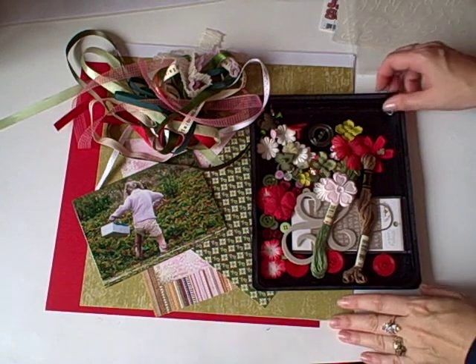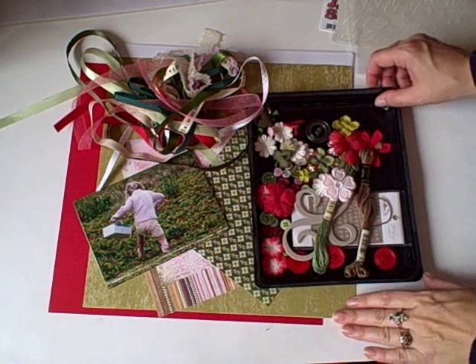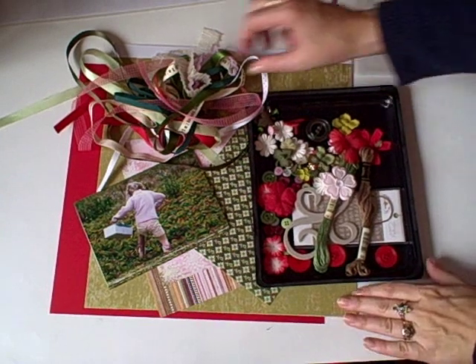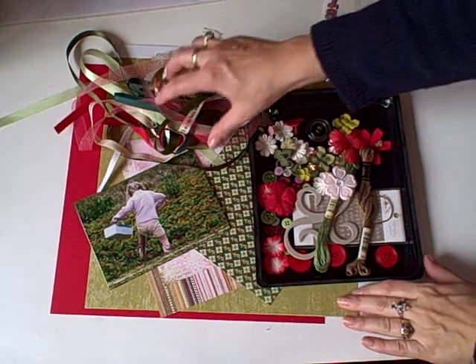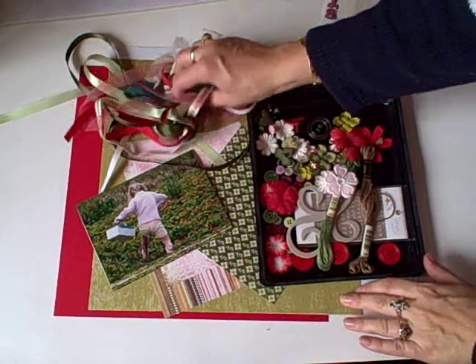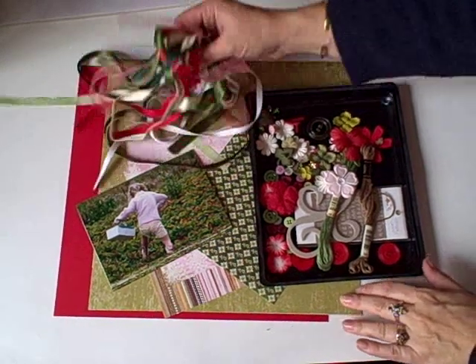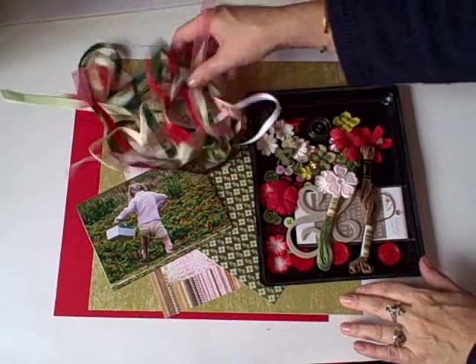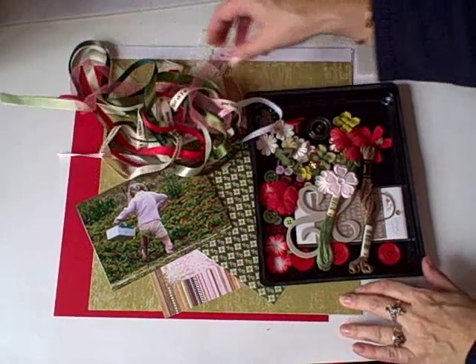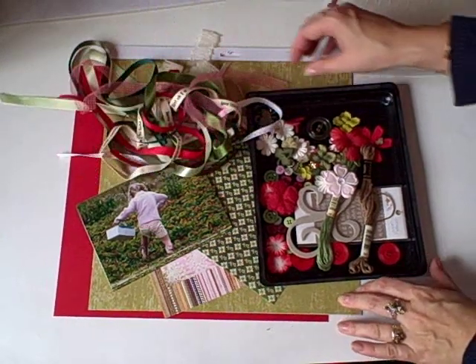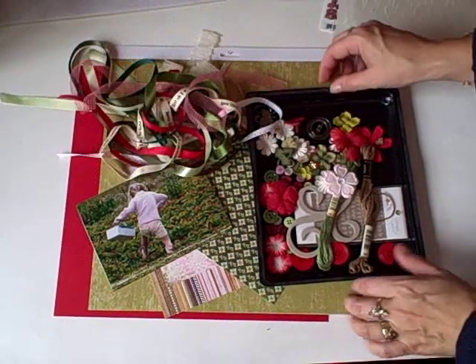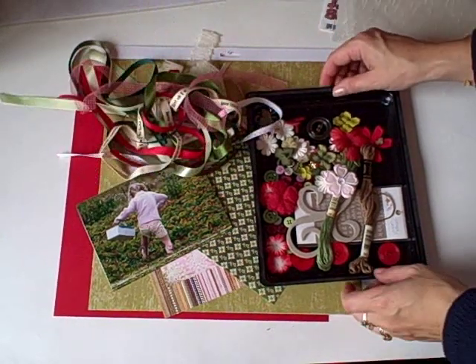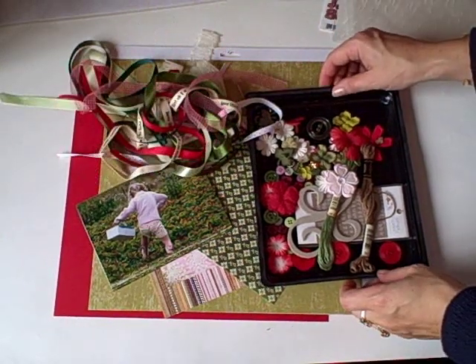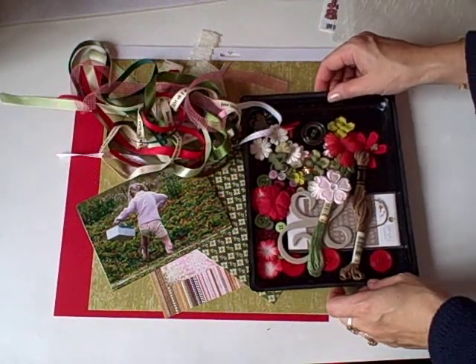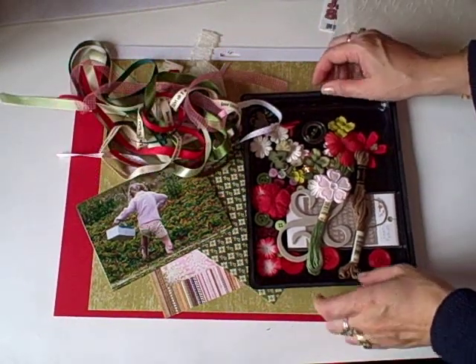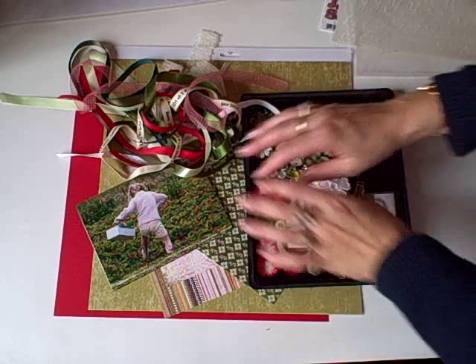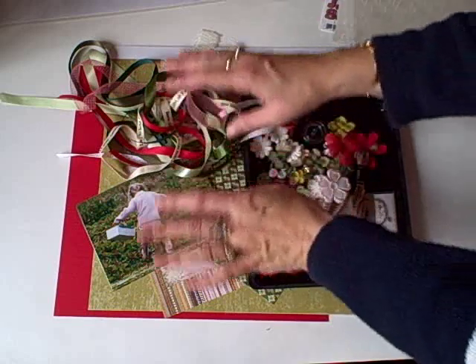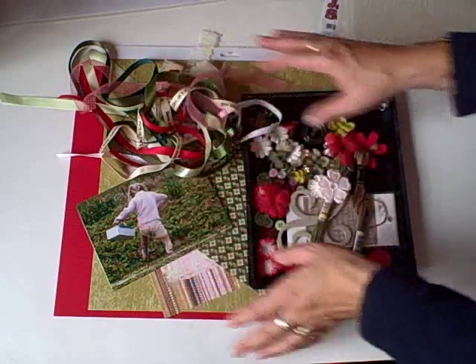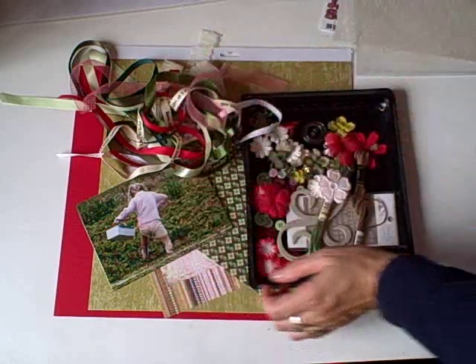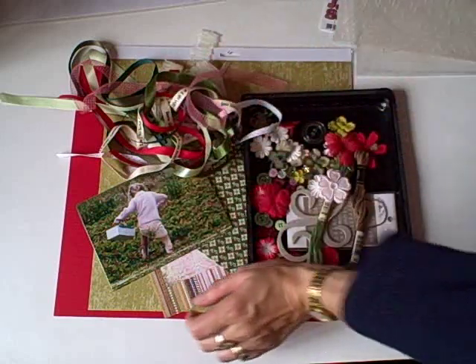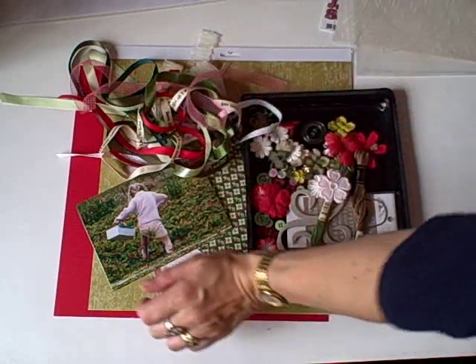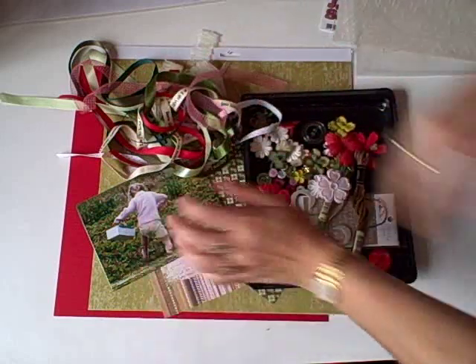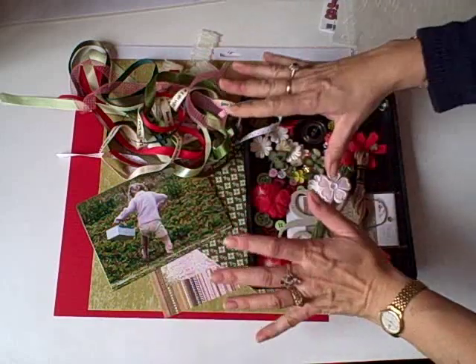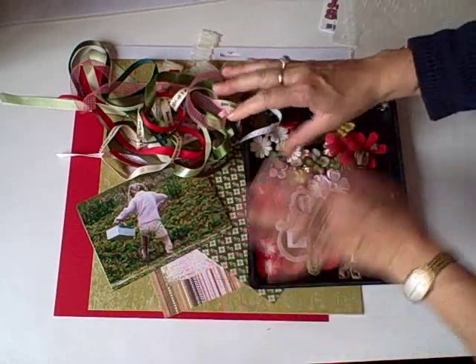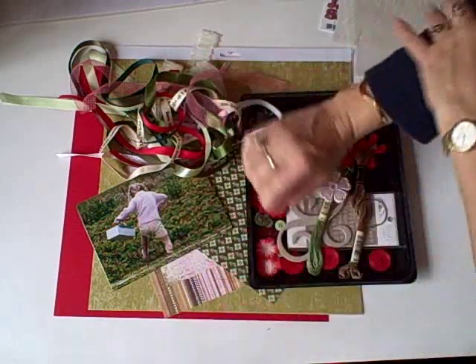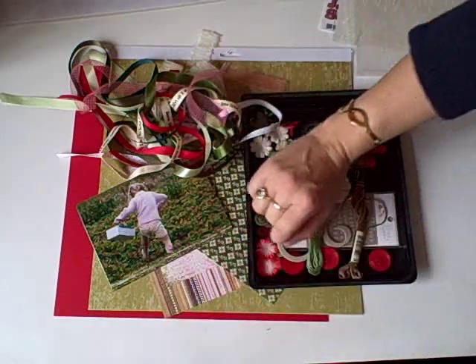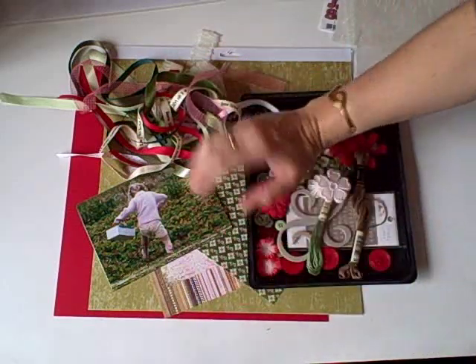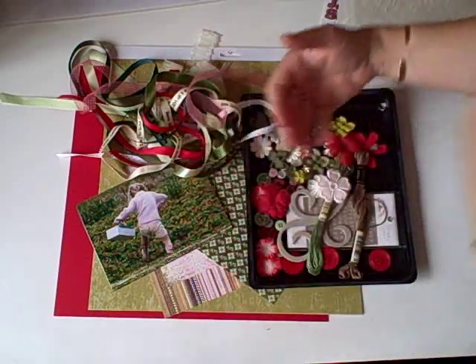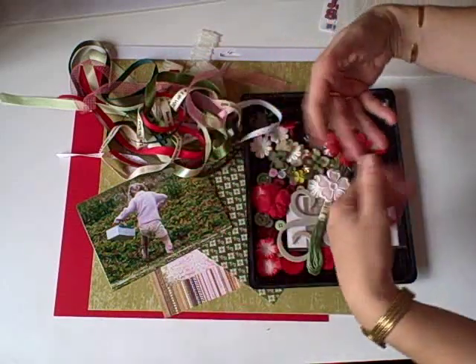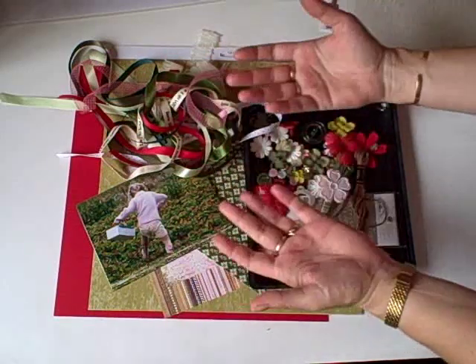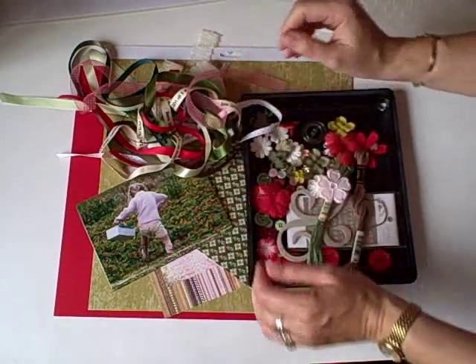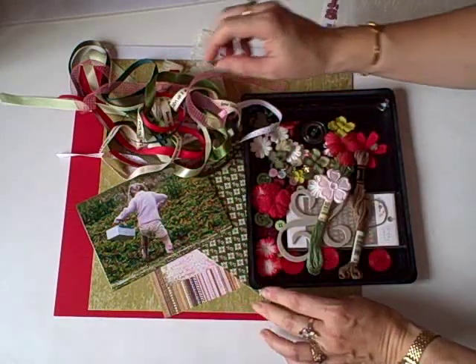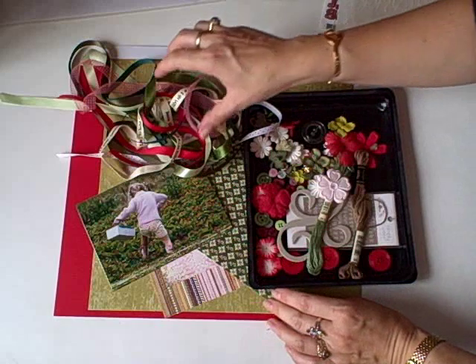This is a kit that I've made using my own stash. I'm going to show you quickly how to create your own kit for use at crops or at home.